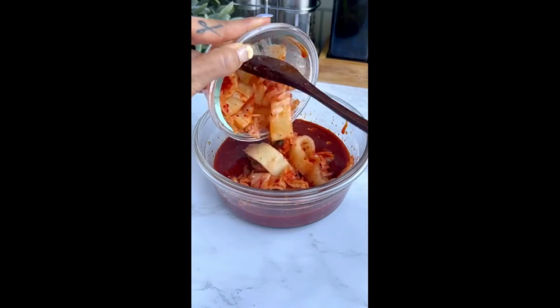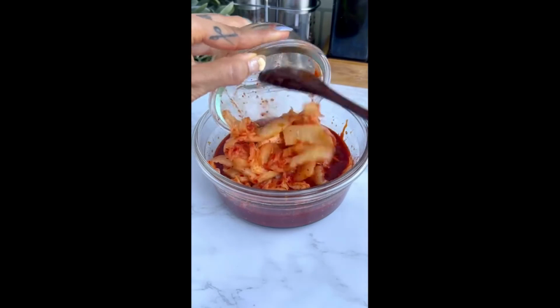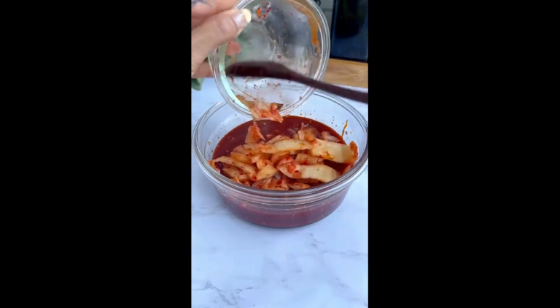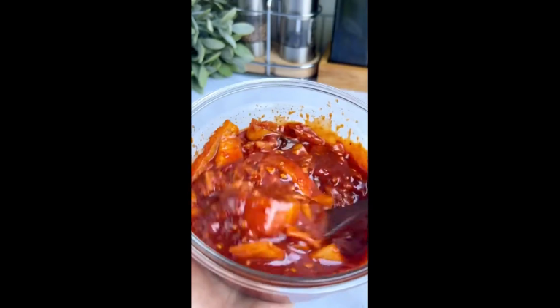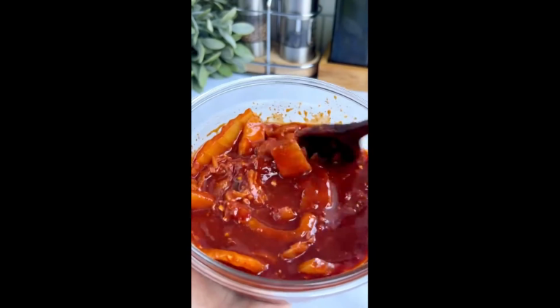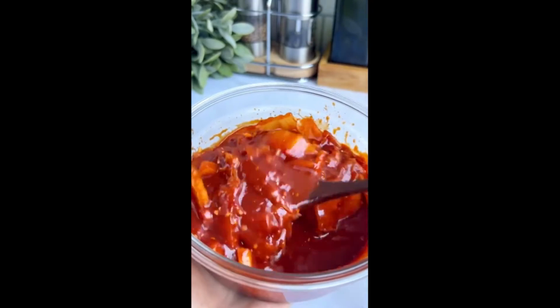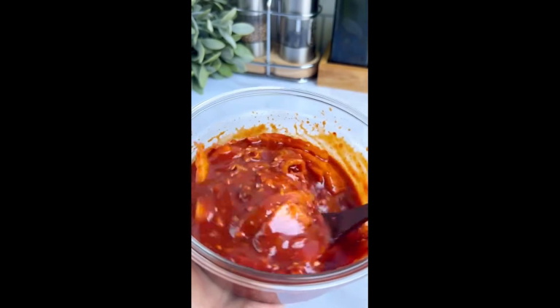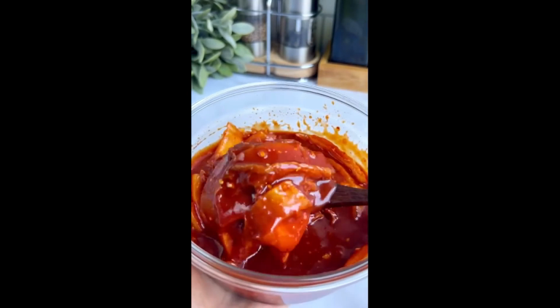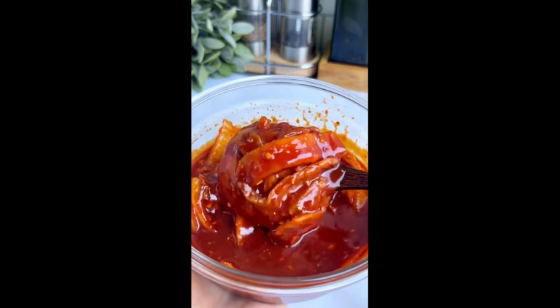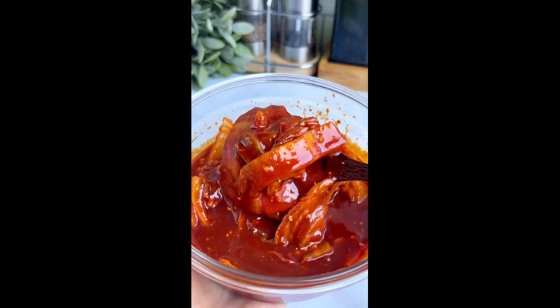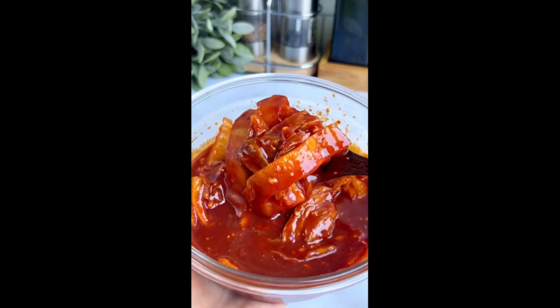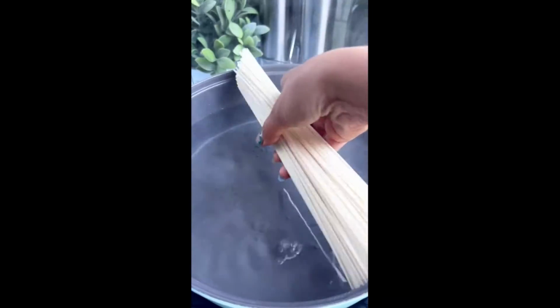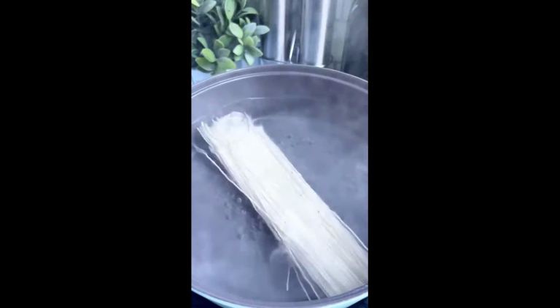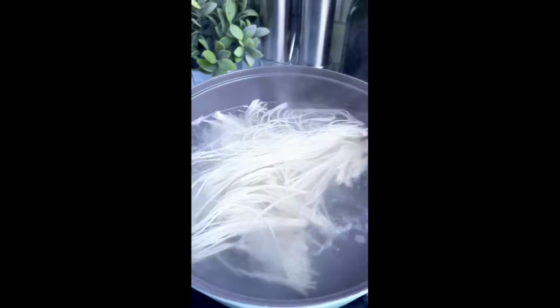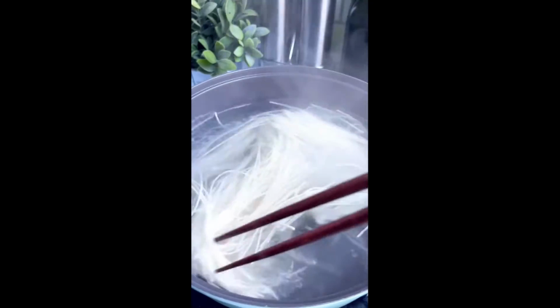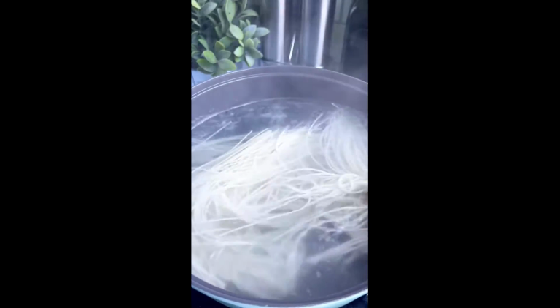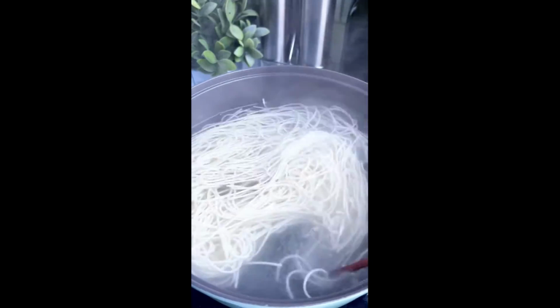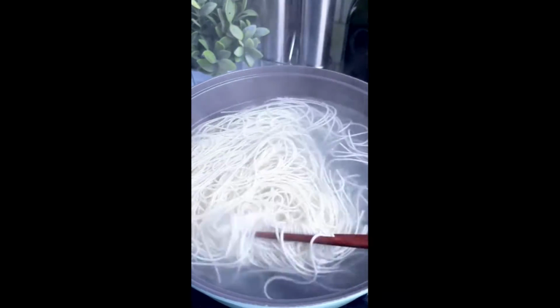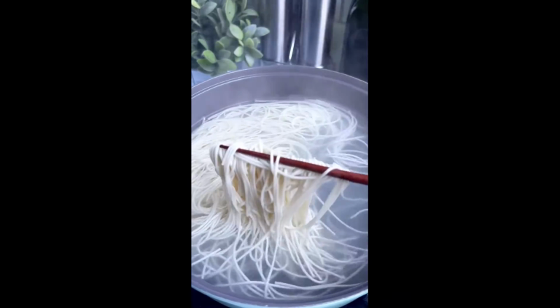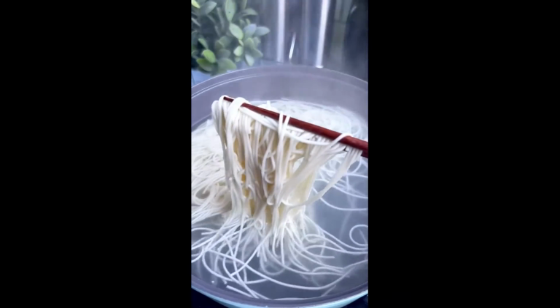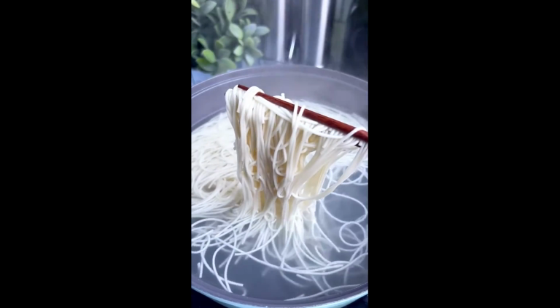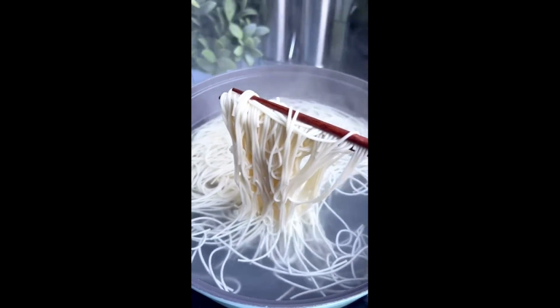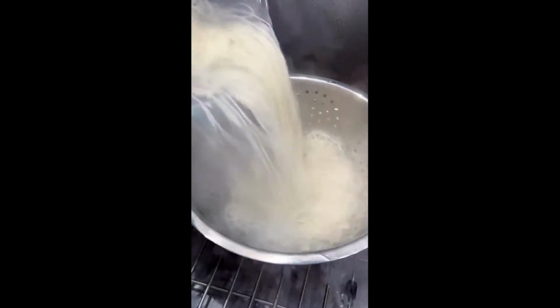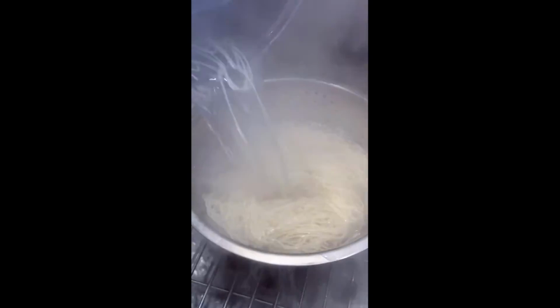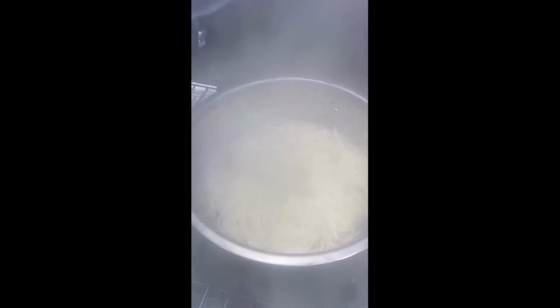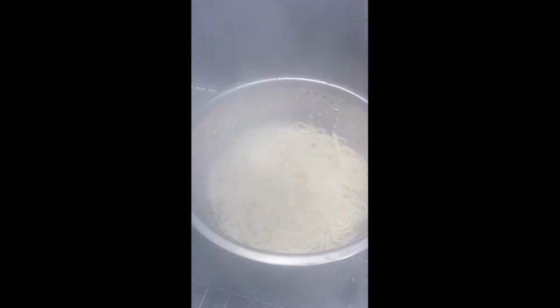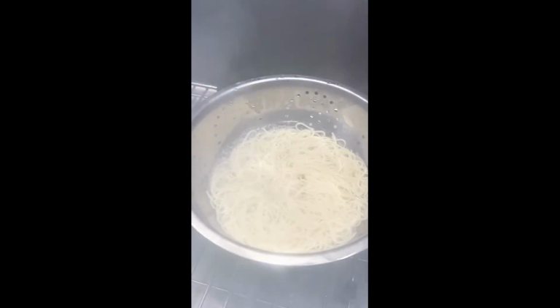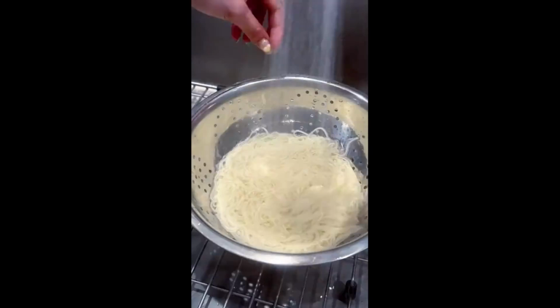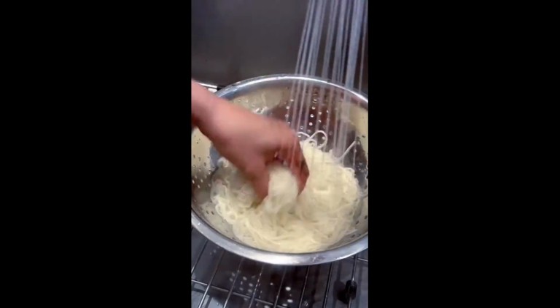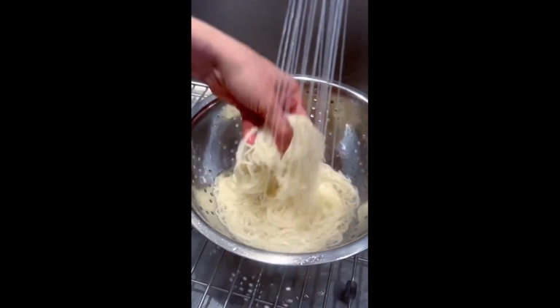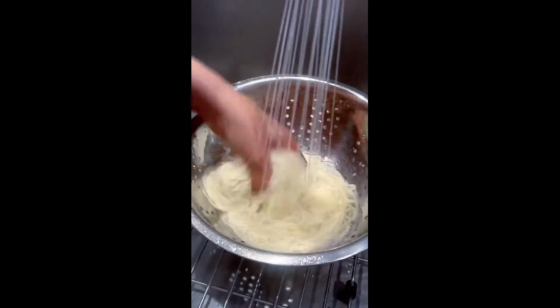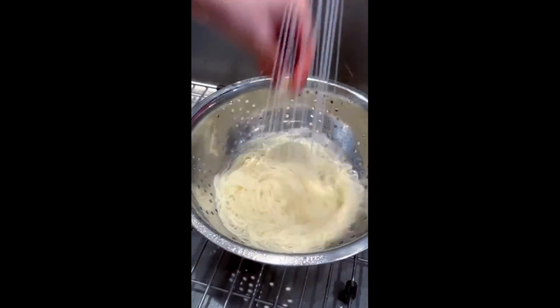If you don't have any well-fermented kimchi, just add a bit more soy sauce and it'll still be really good. Next, boil some thin wheat noodles for 3½ minutes. Make sure you're watching it closely because seomyeon cooks very quickly and you don't want overcooked noodles. Immediately rinse well under cold water to stop the cooking and remove the starch.